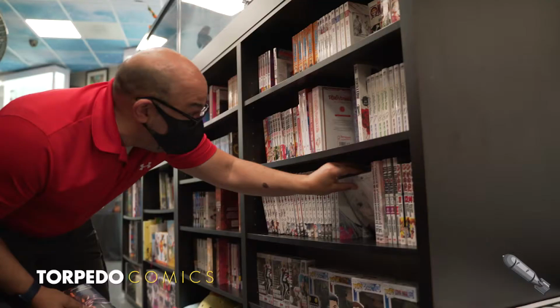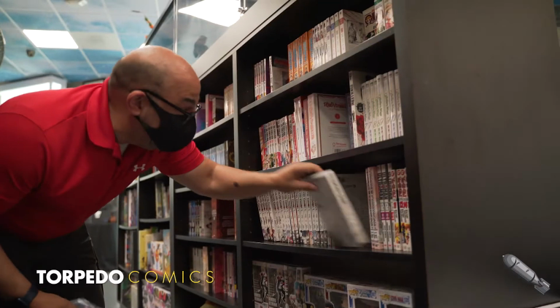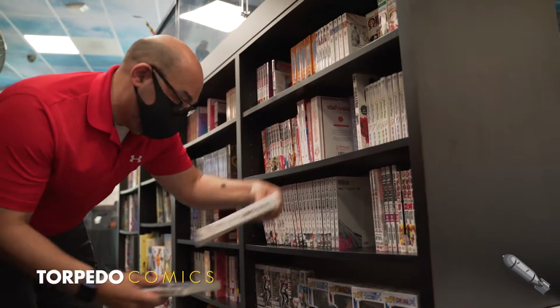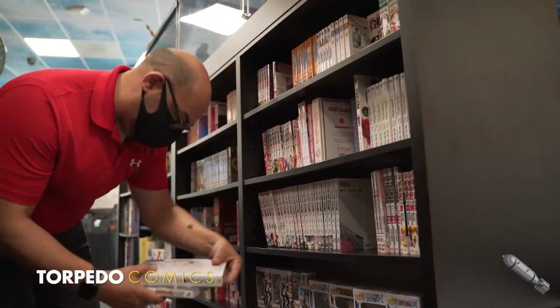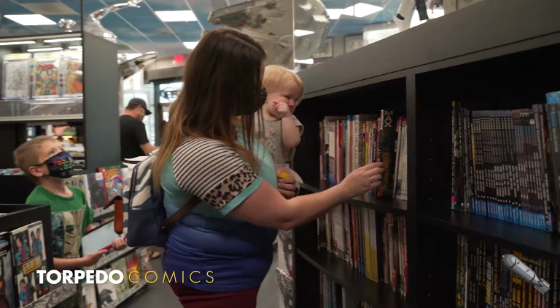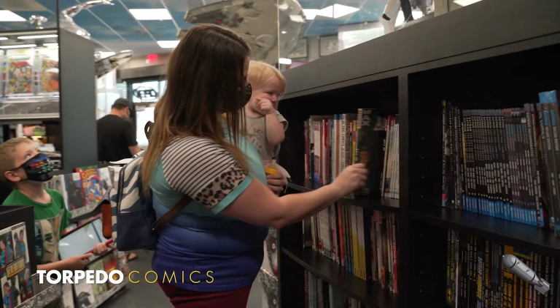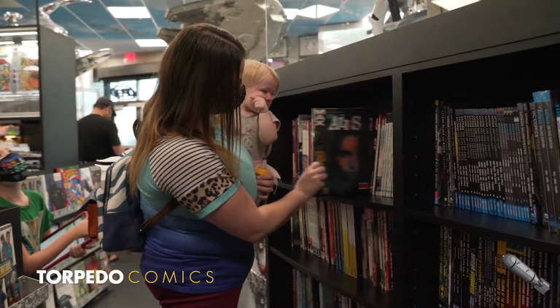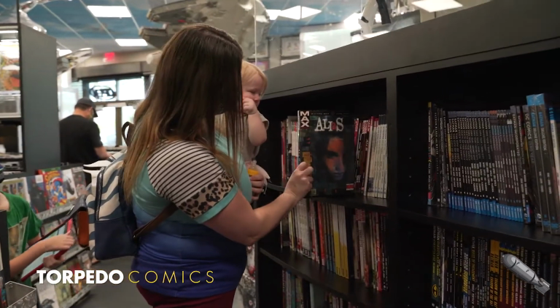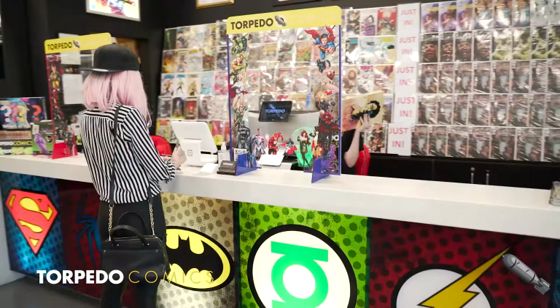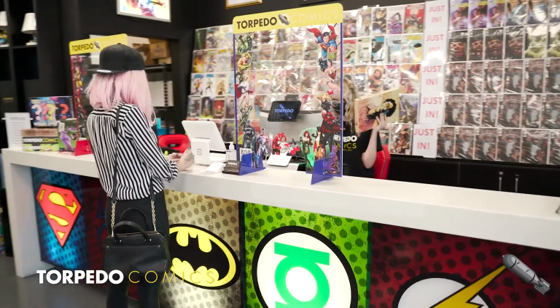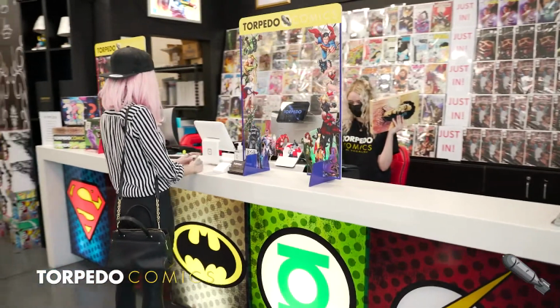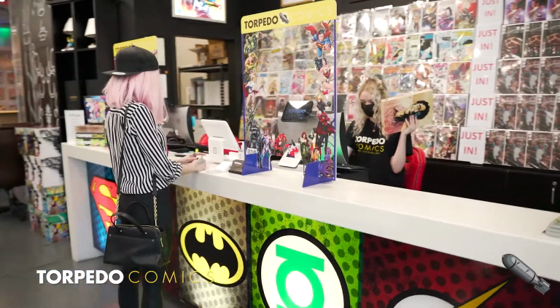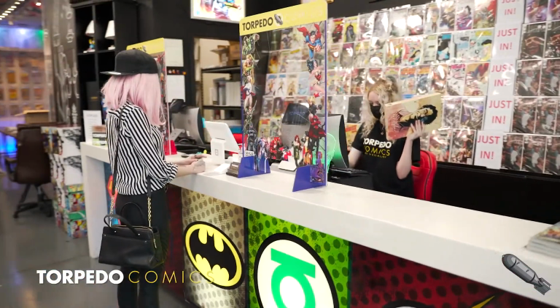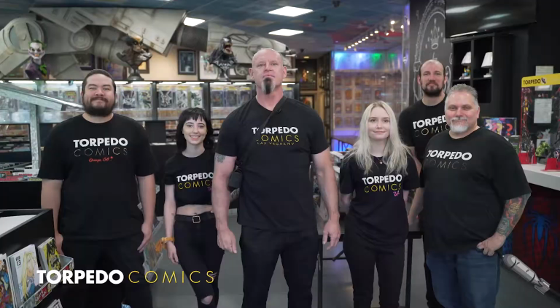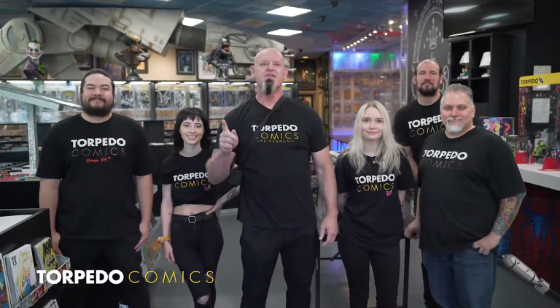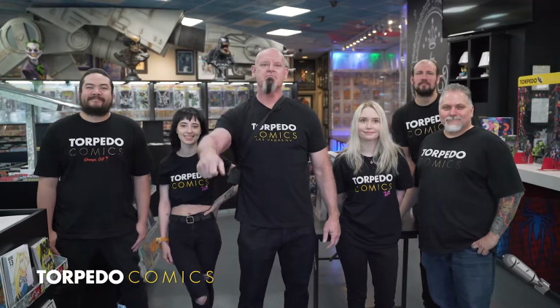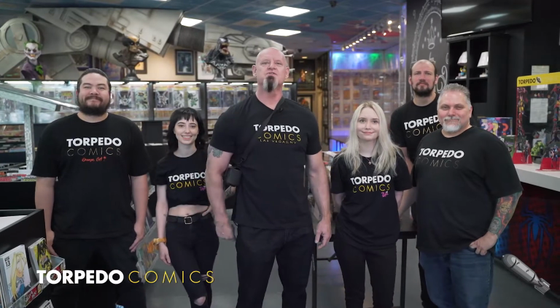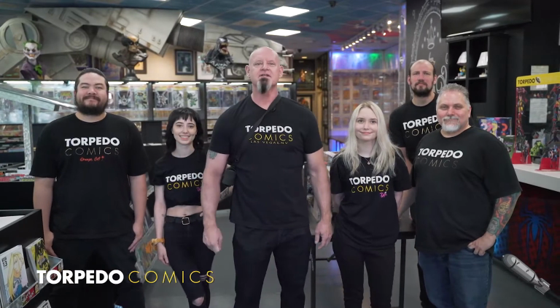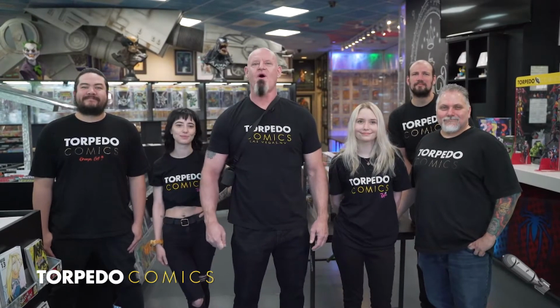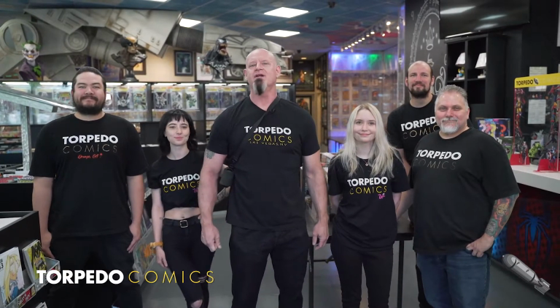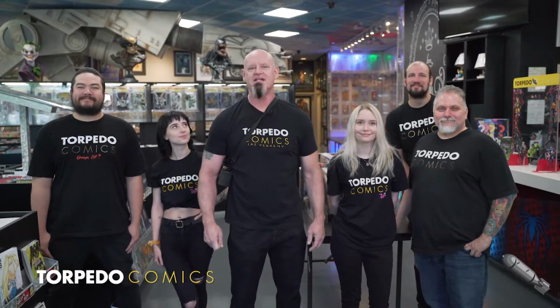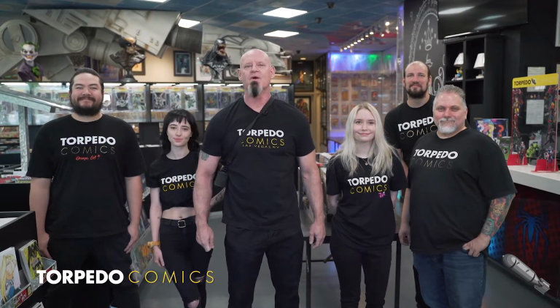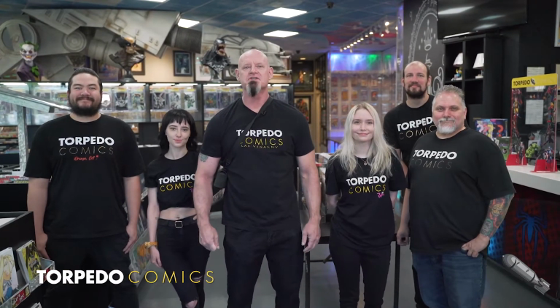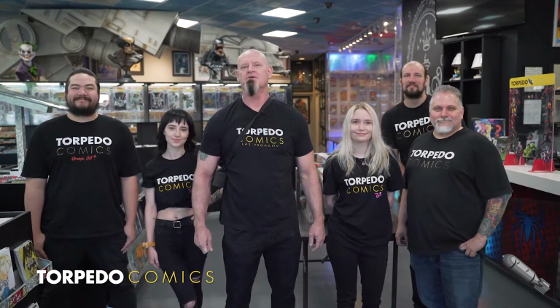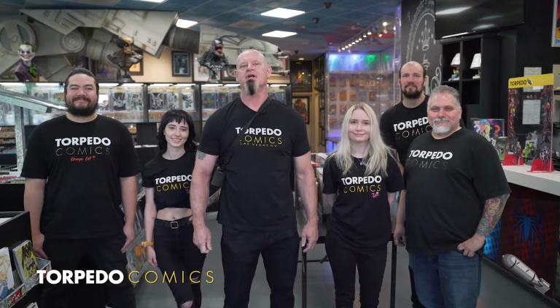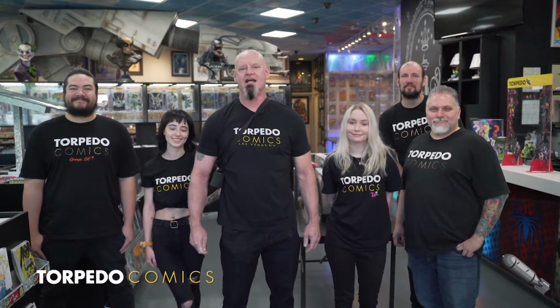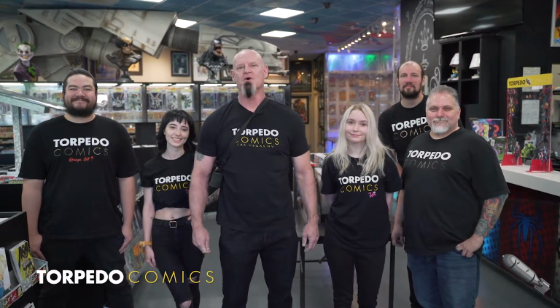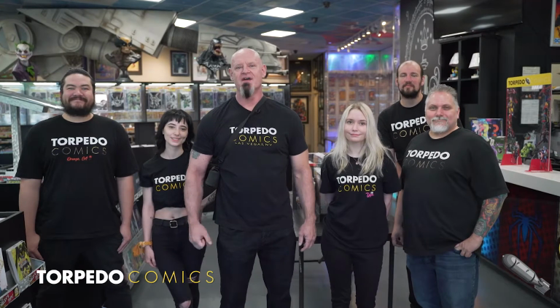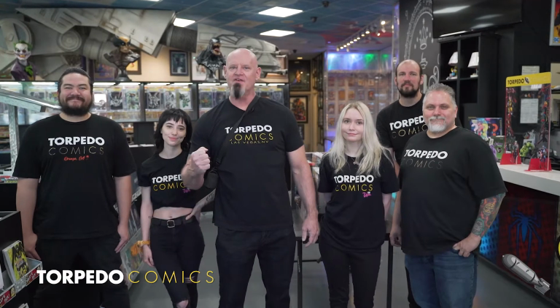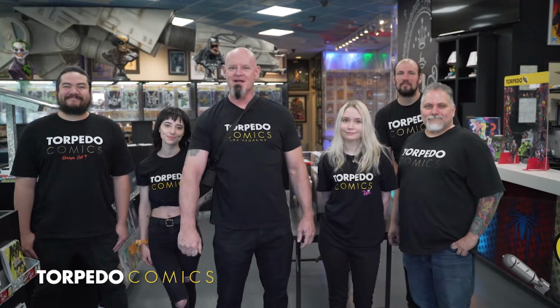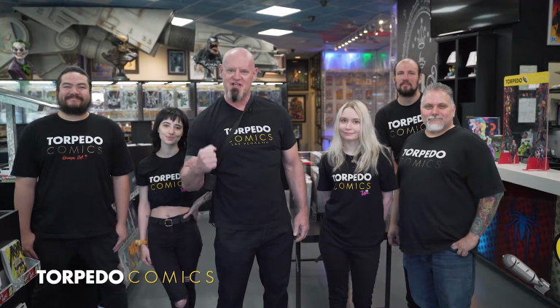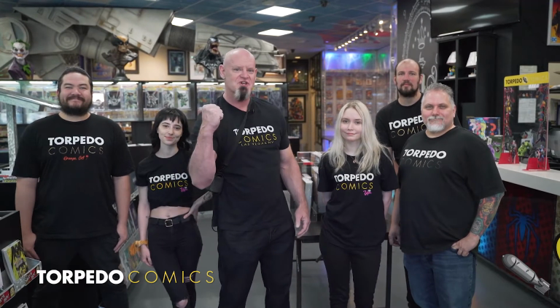We are 100% committed to our customers and will continue to find new exciting ways to serve them. Thank you so much for joining us — we are honored to be nominated for the Will Eisner Spirit of Comics Retailer Award. Thank you for coming. We'll see you soon.